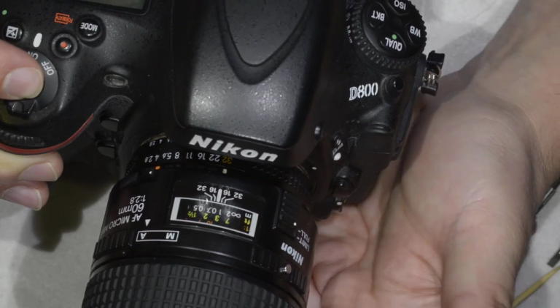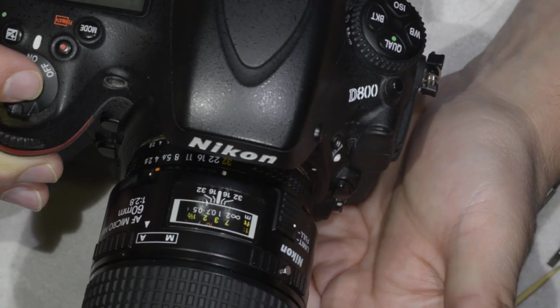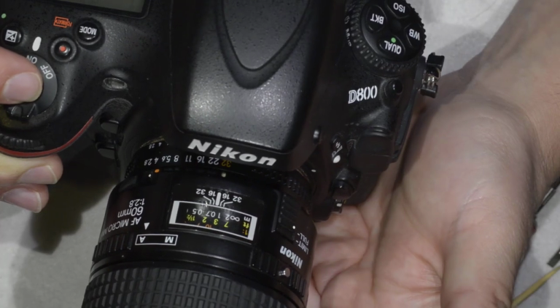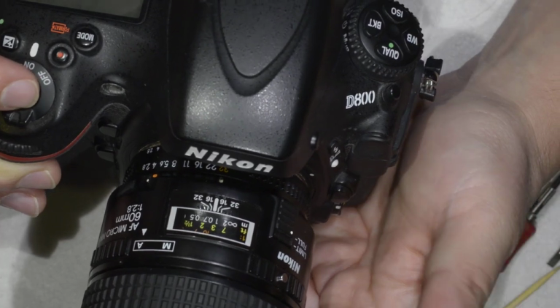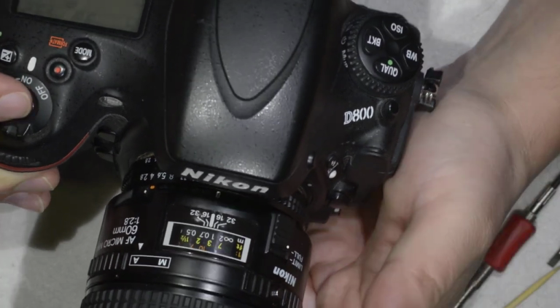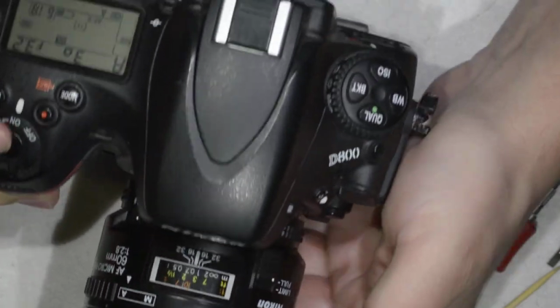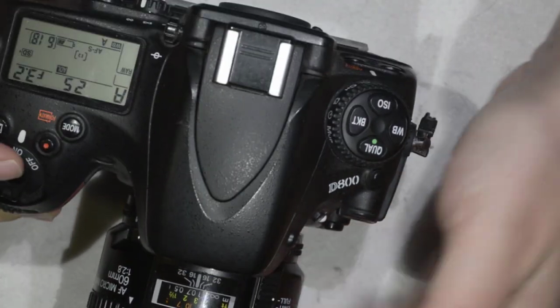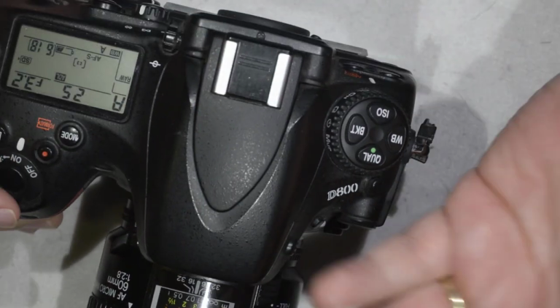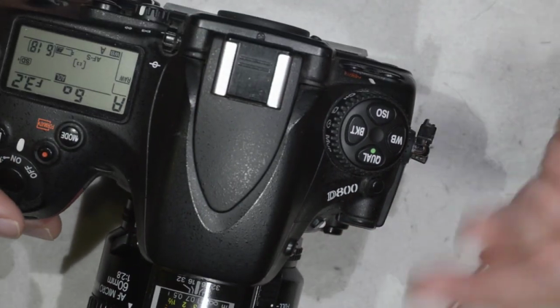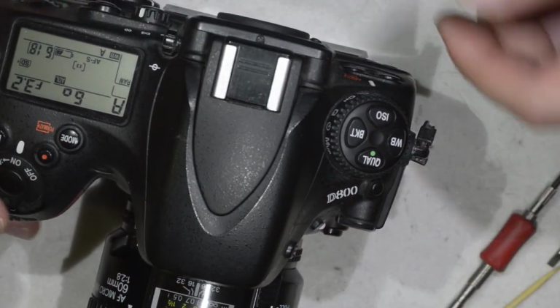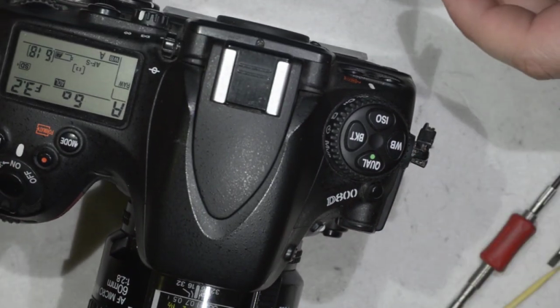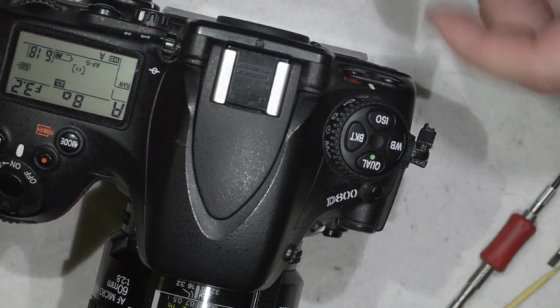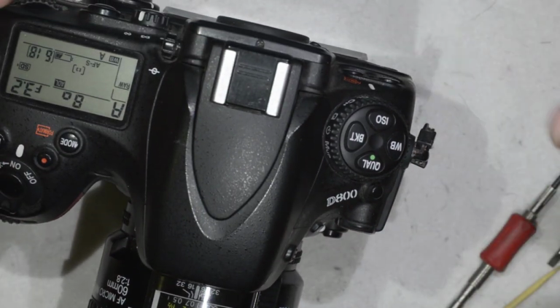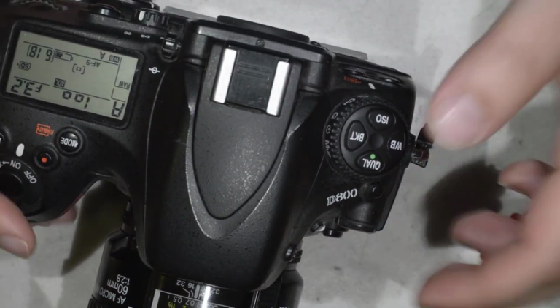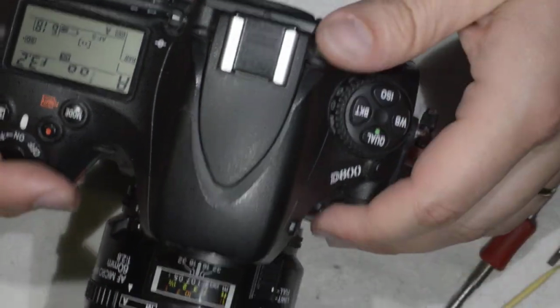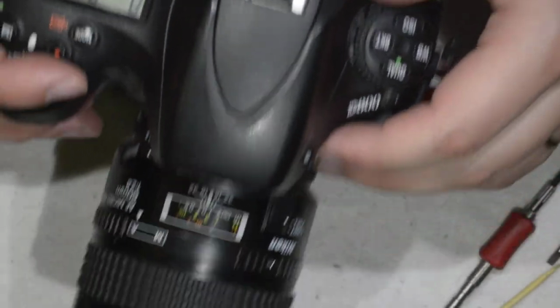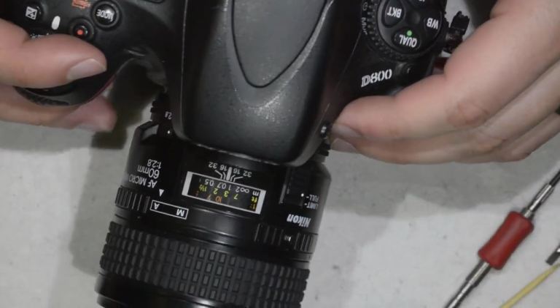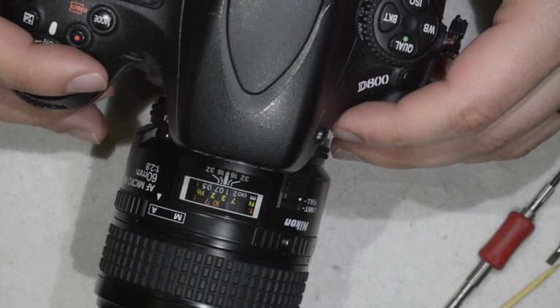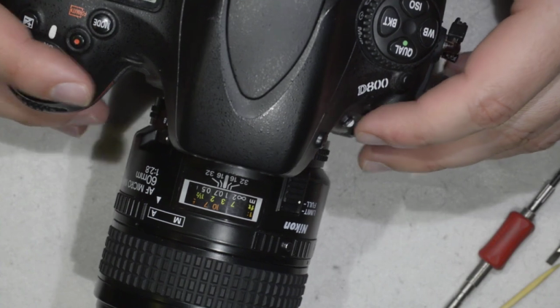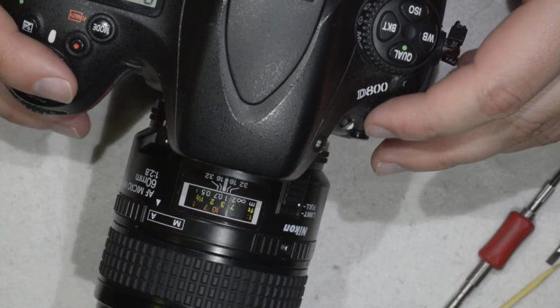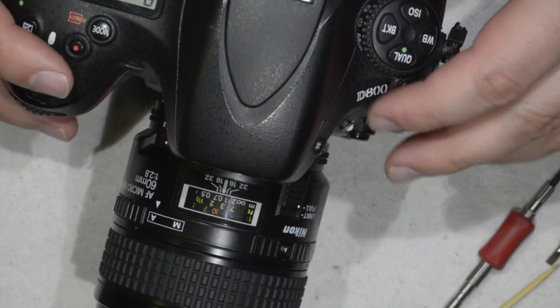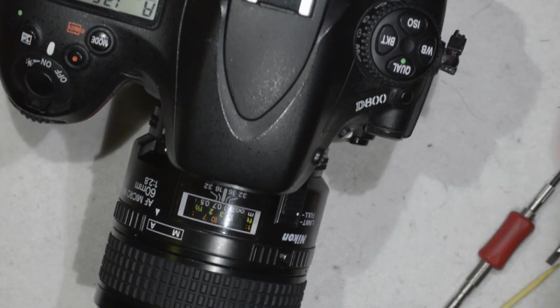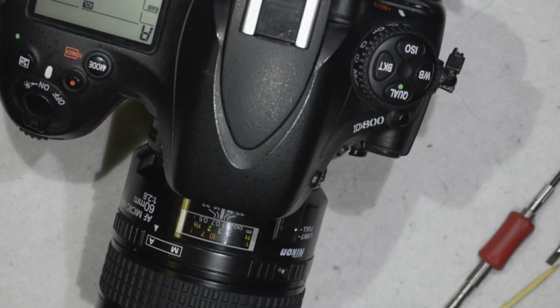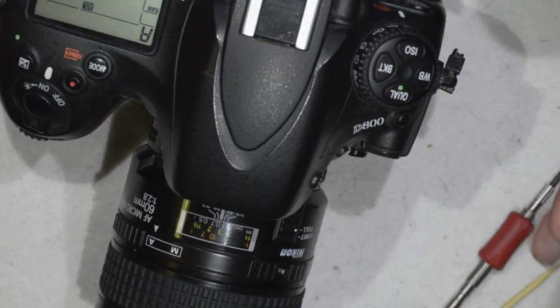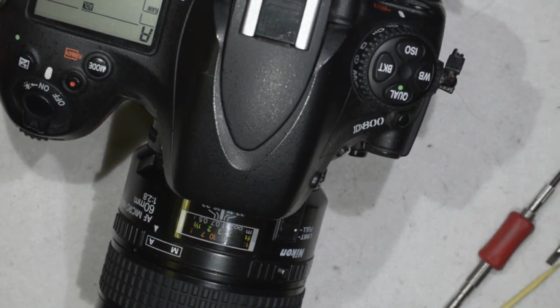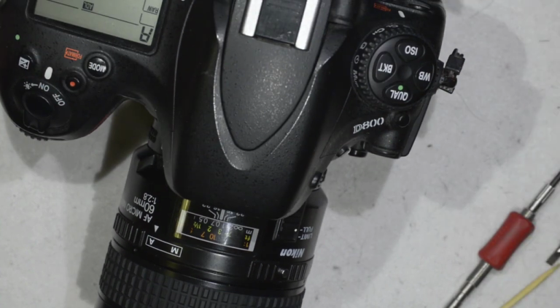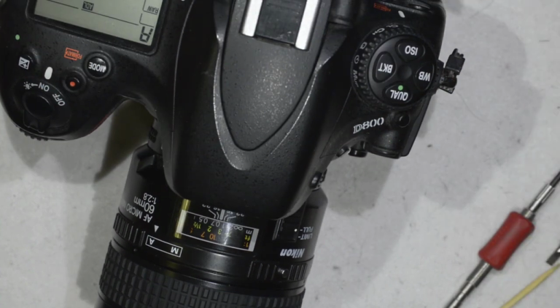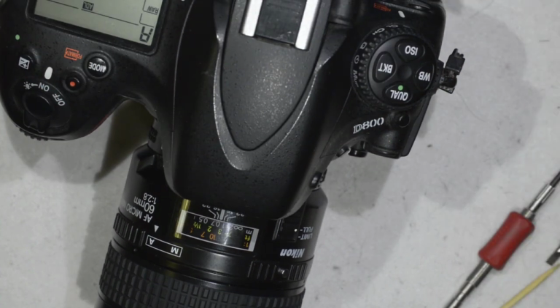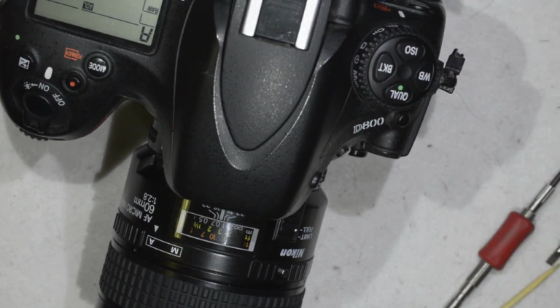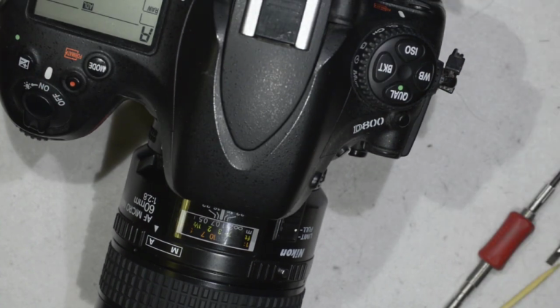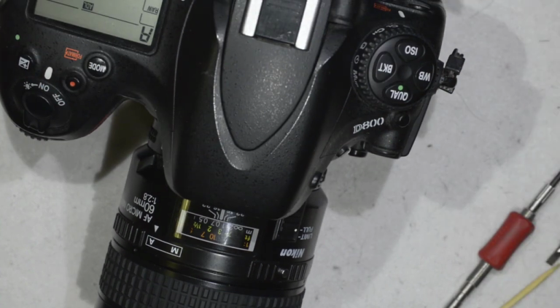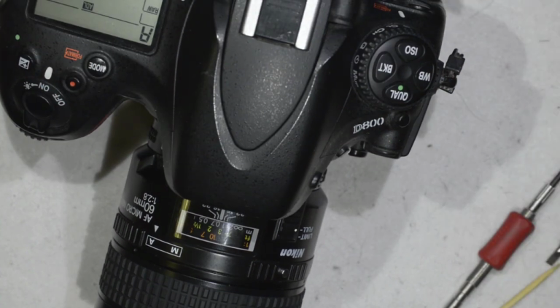We're also going to test that the autofocus in the camera is actually working - which is the case. So this means it's very successful. That's all for today, thanks for watching and see you next time.